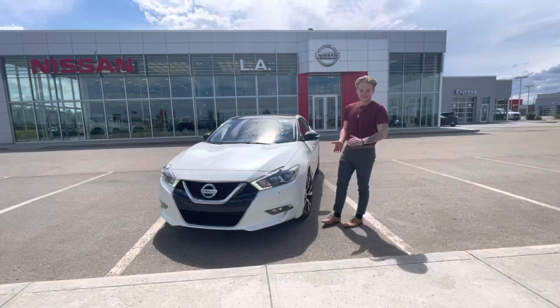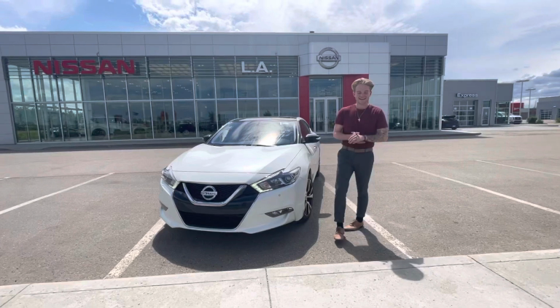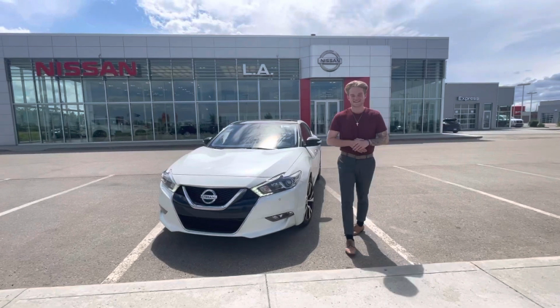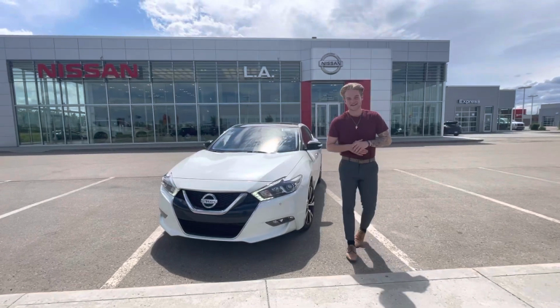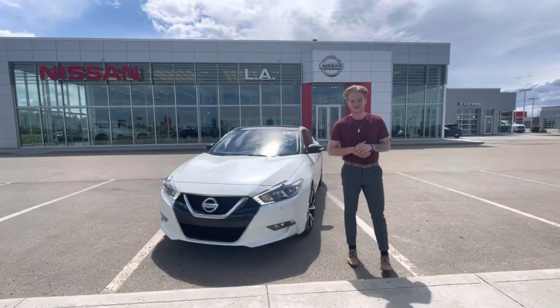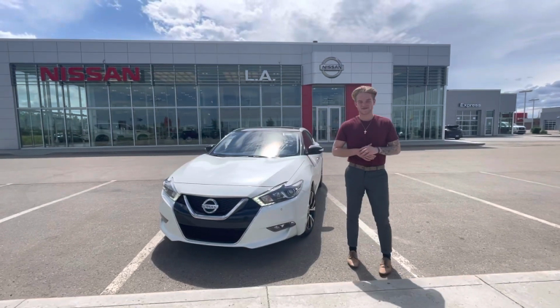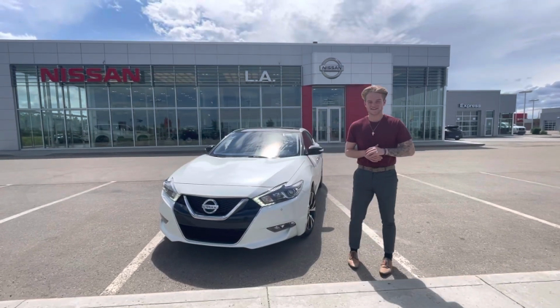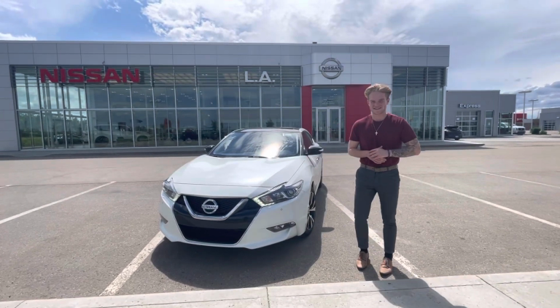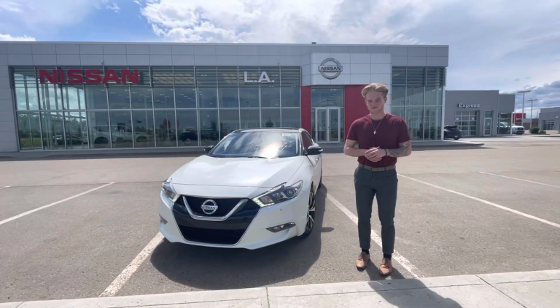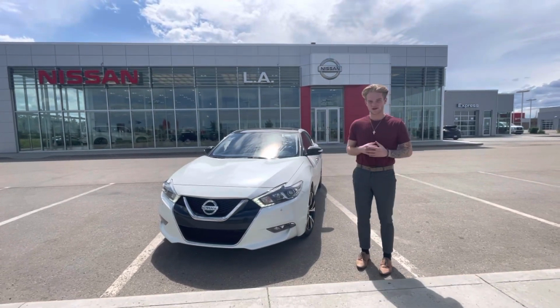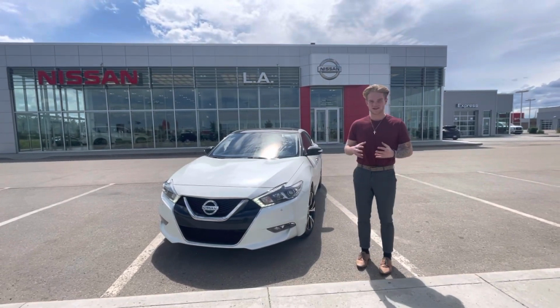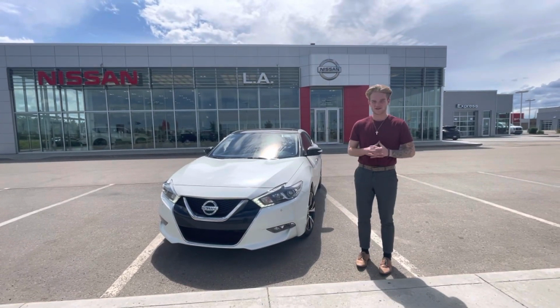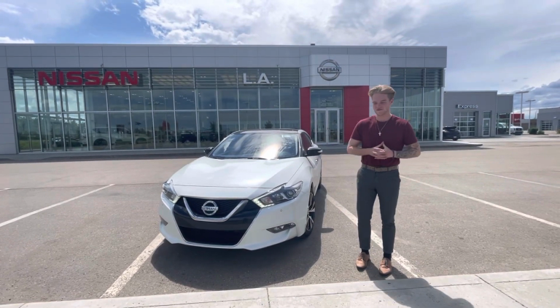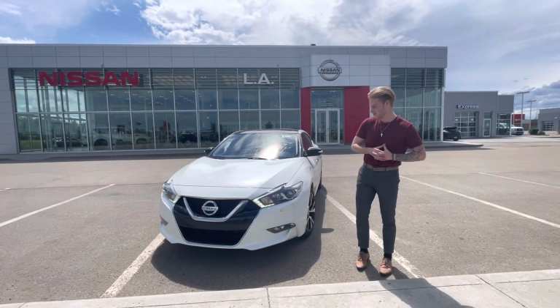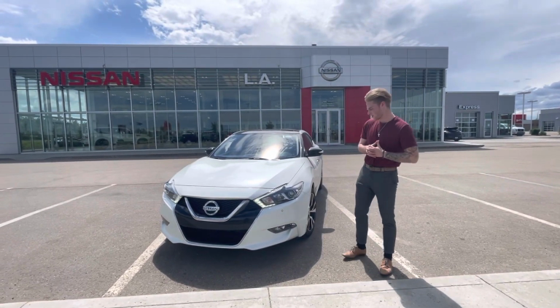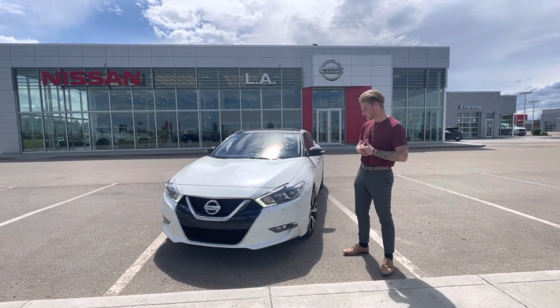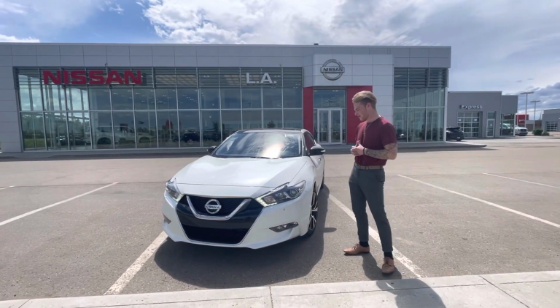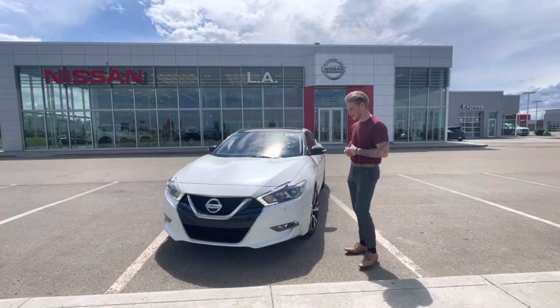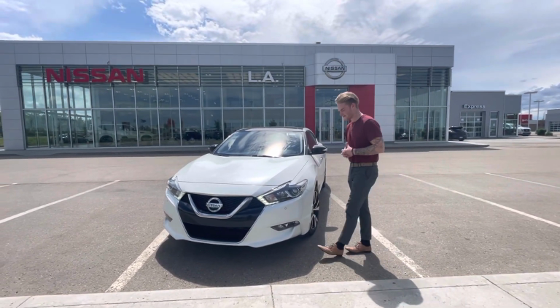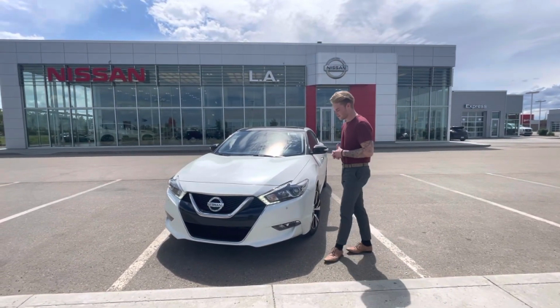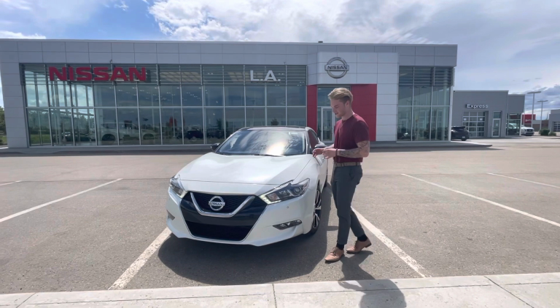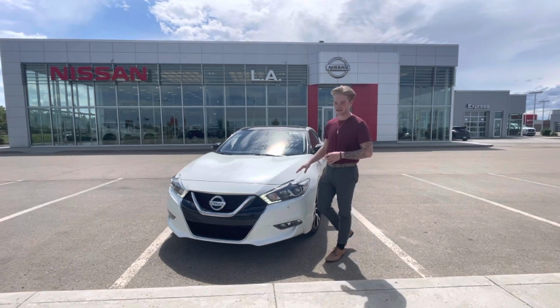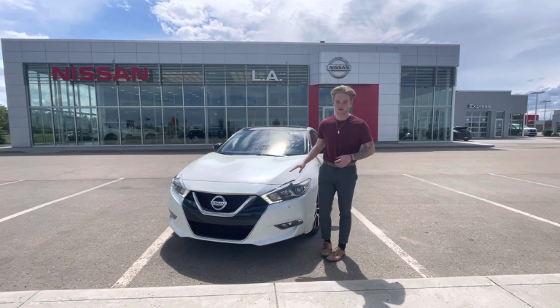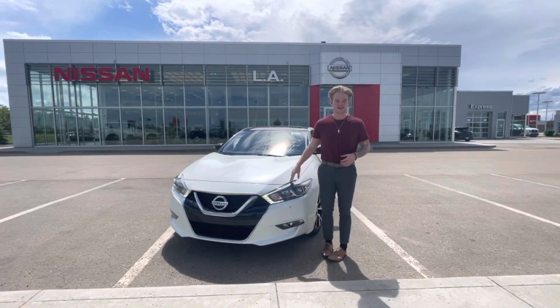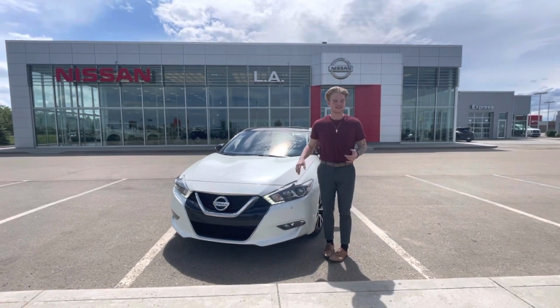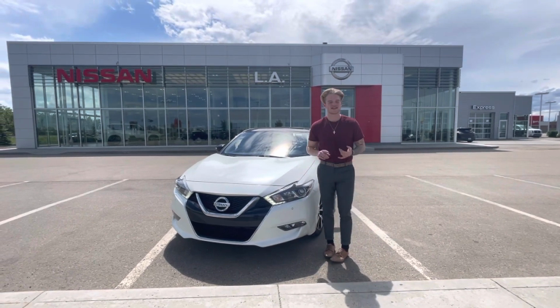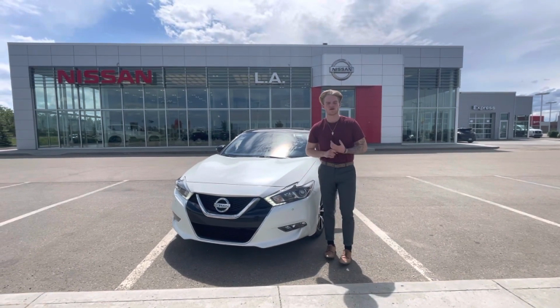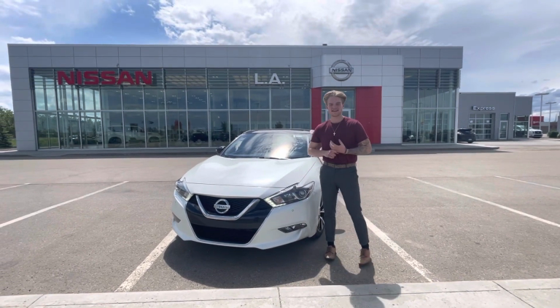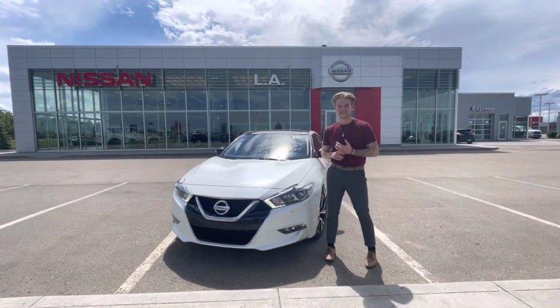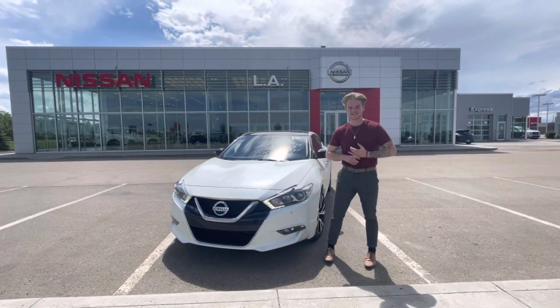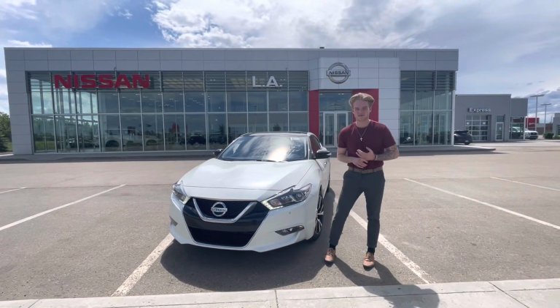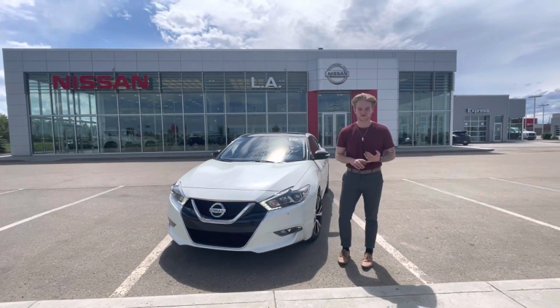Hey Sal and Mina, it's Blair here with LA Nissan. I just want to go ahead and make another quick video on a gorgeous option that I have here for you, something in white. This is a 2018 Nissan Maxima.